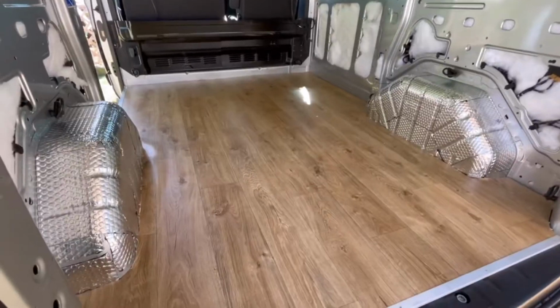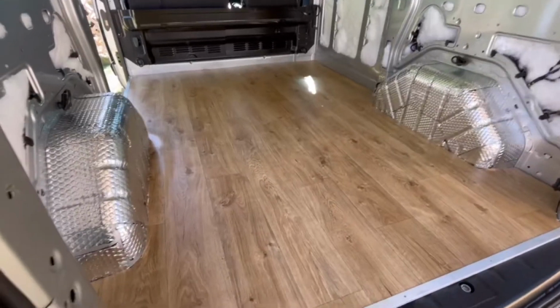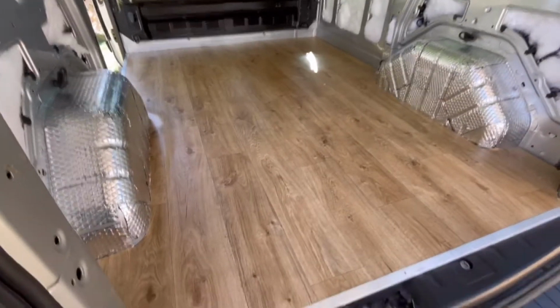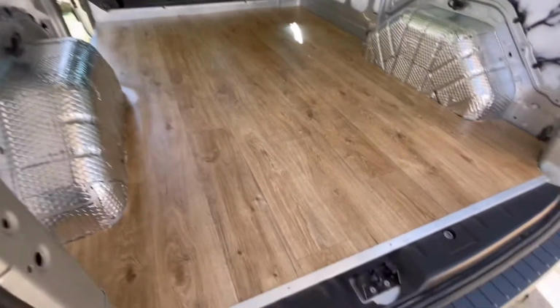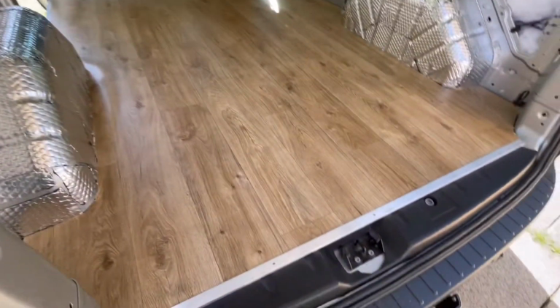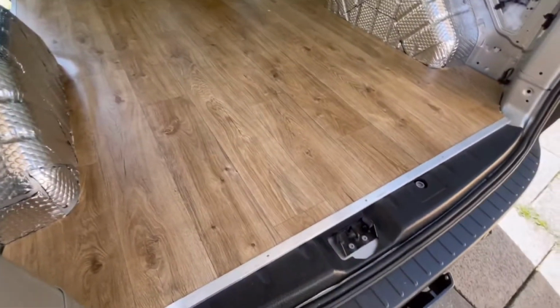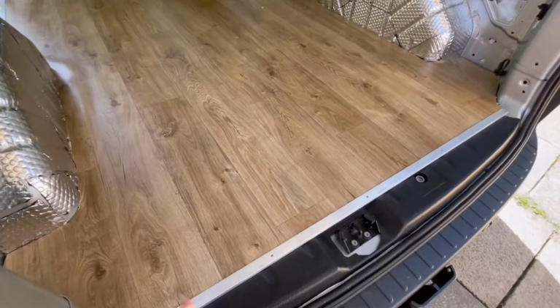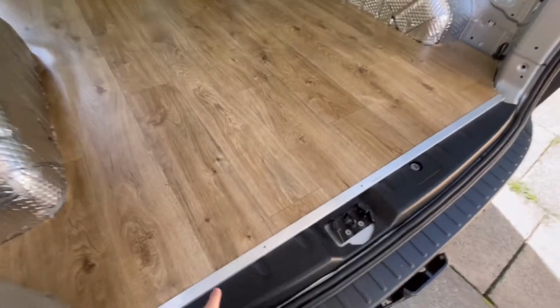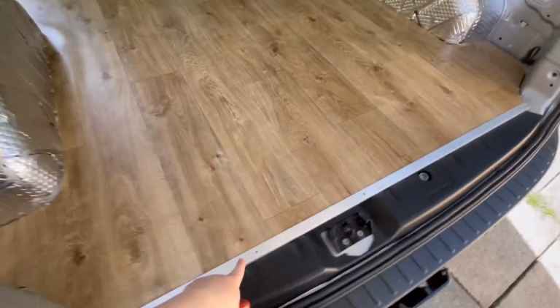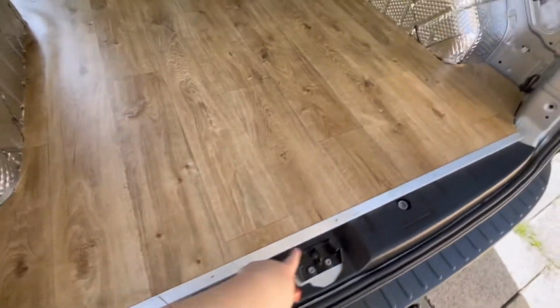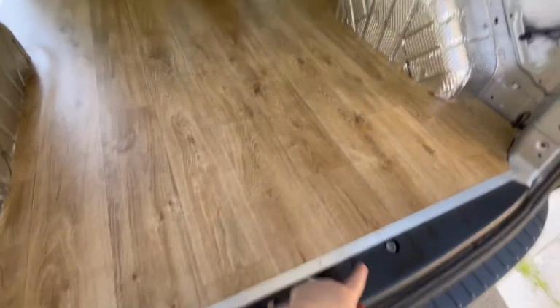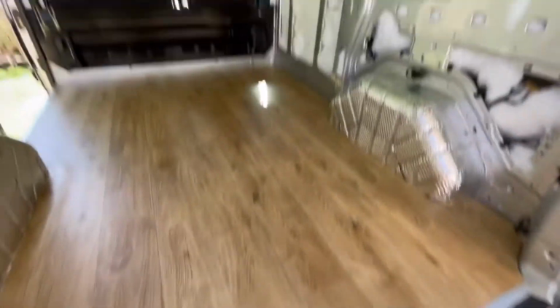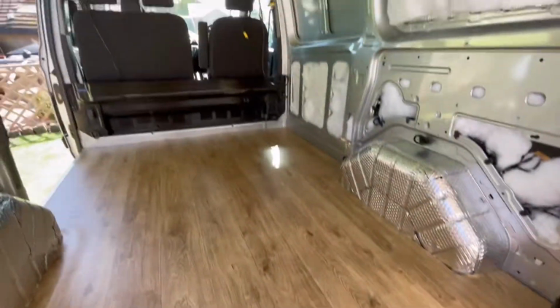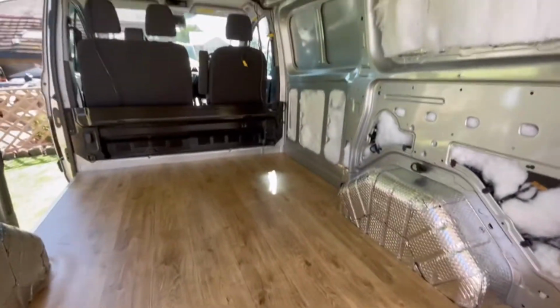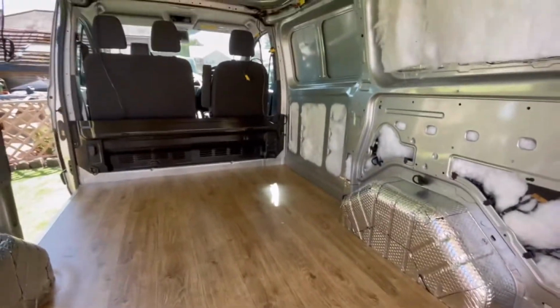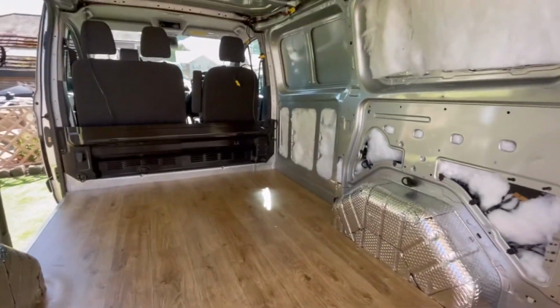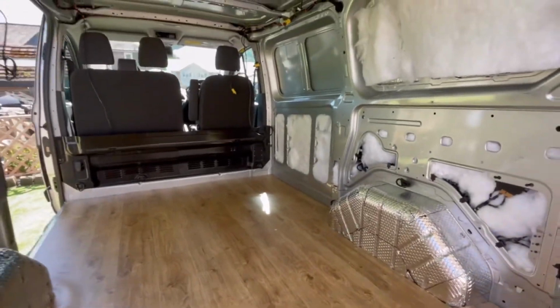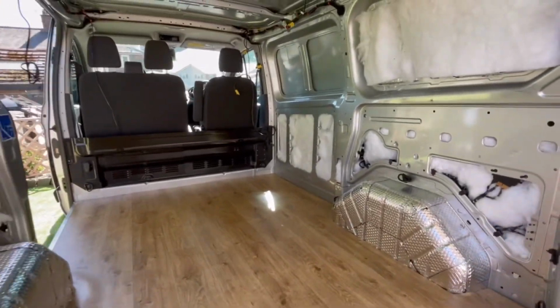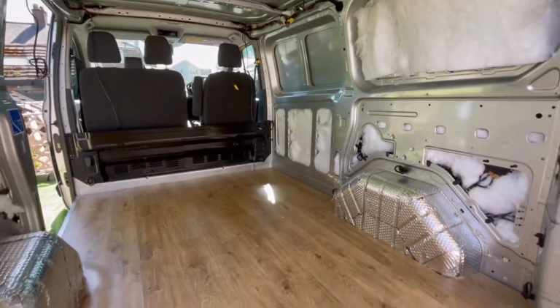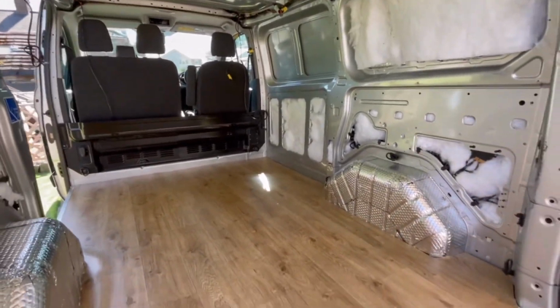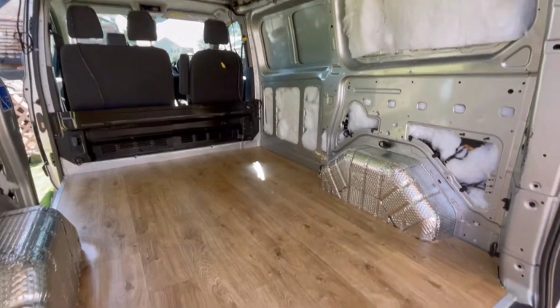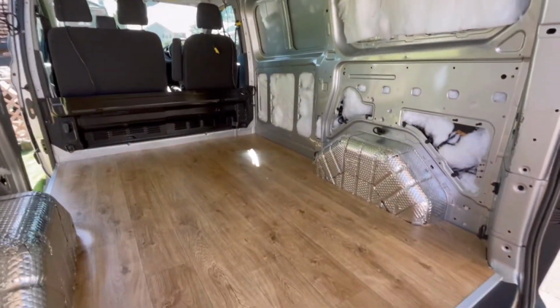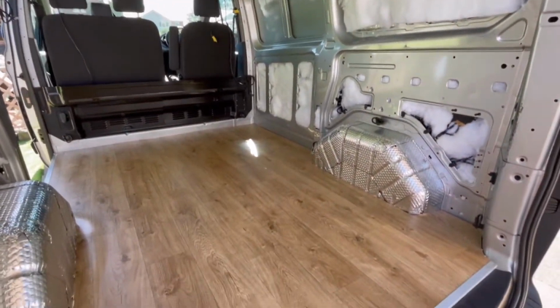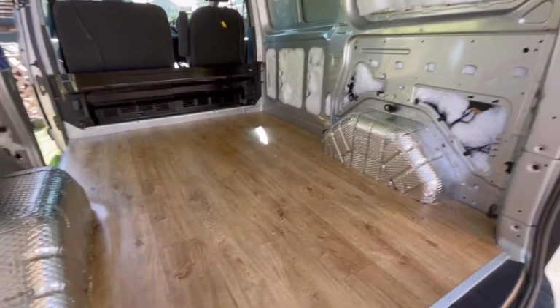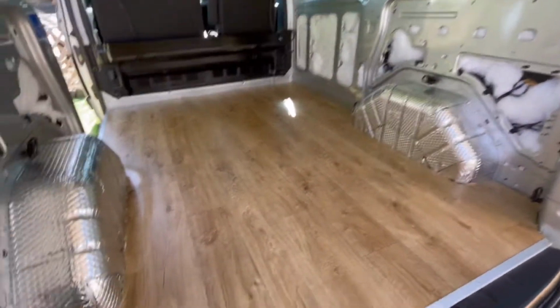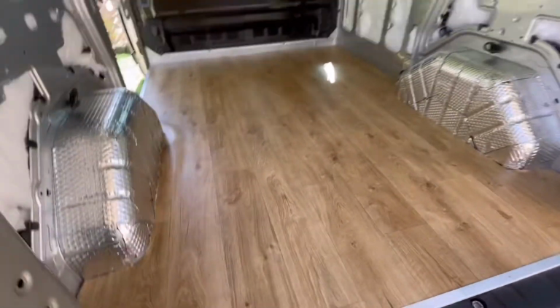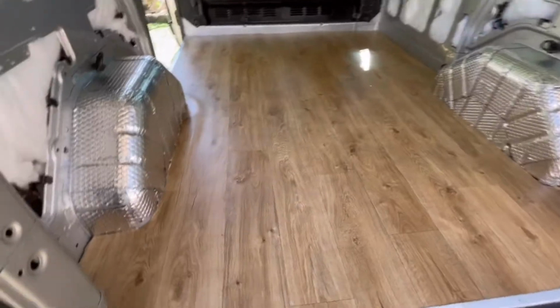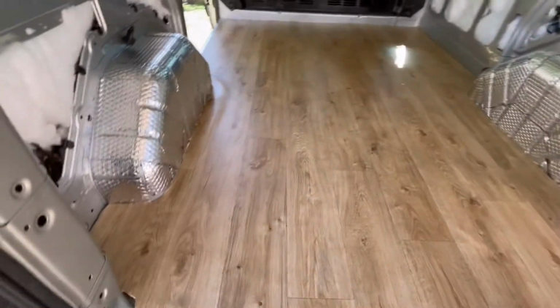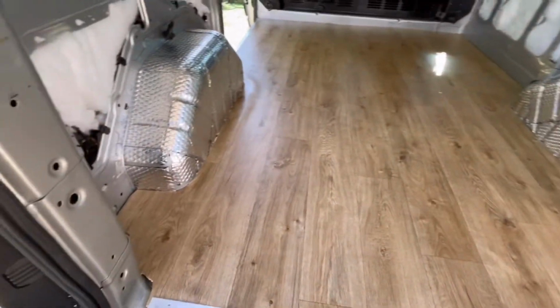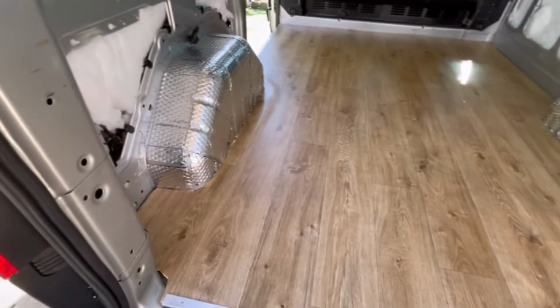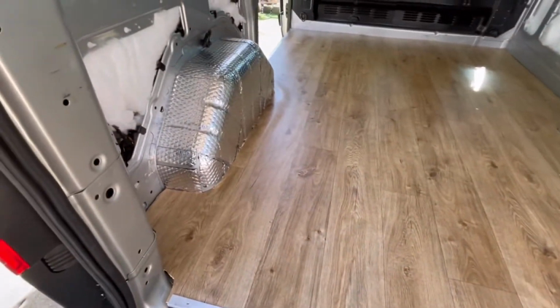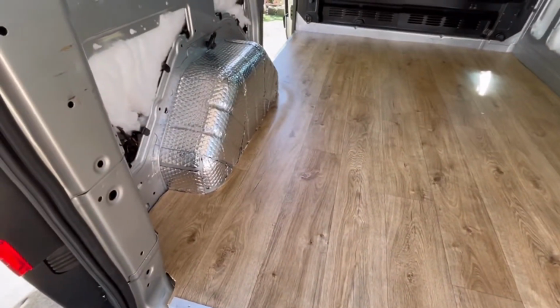So the floor is in, the edge strips are in, and now we're going to start on the wall. I'm going to panel one of the doors first.